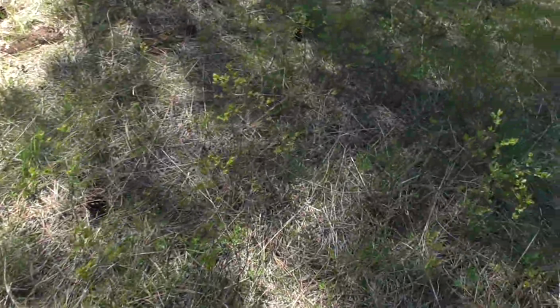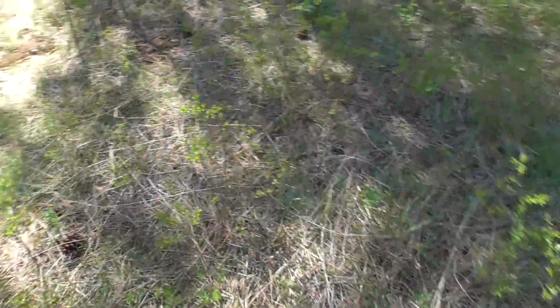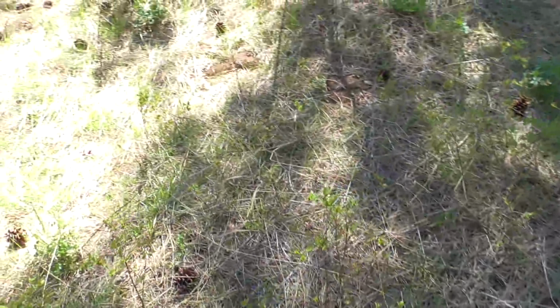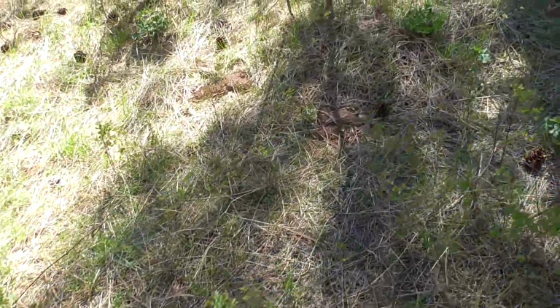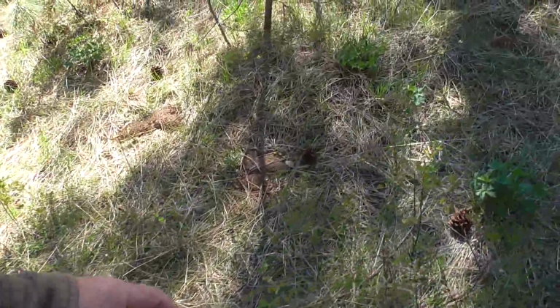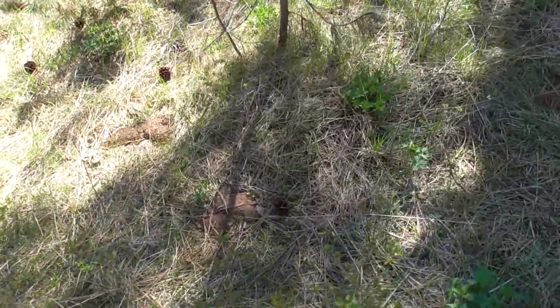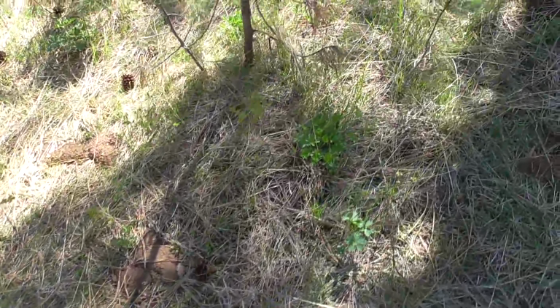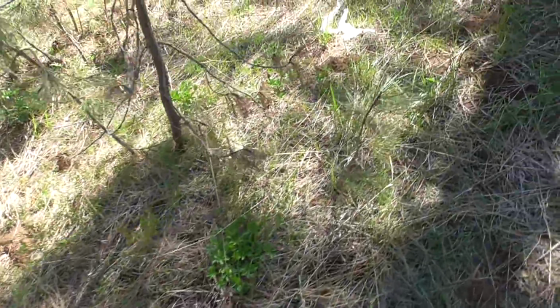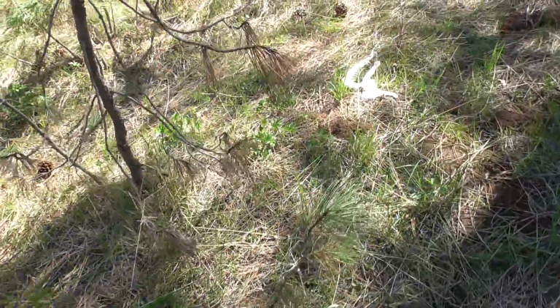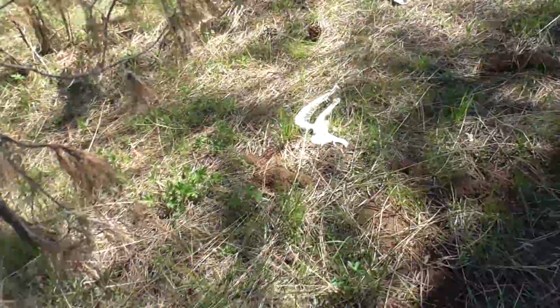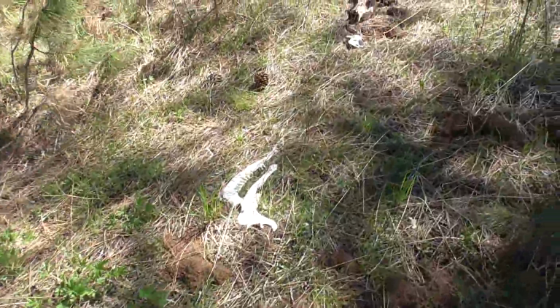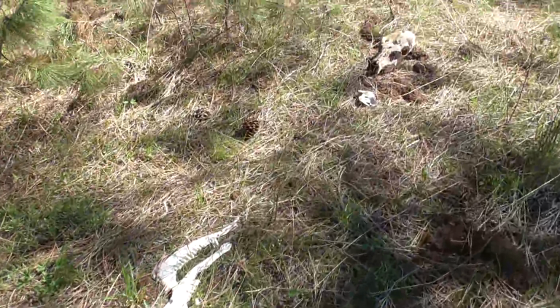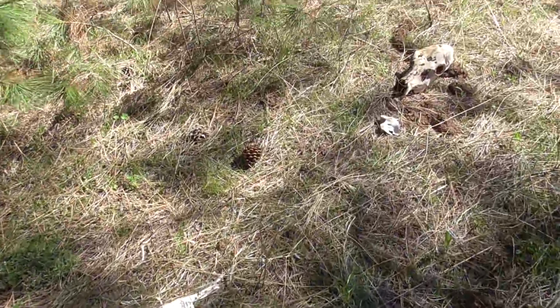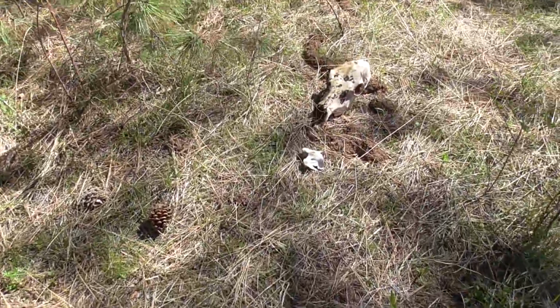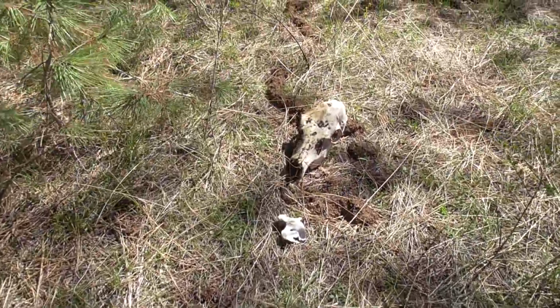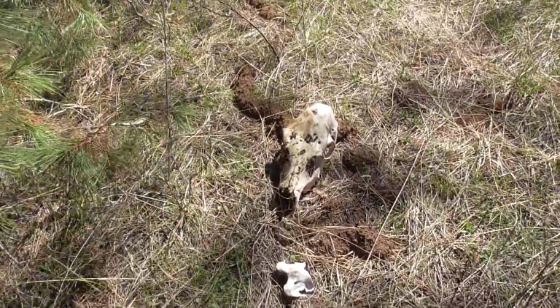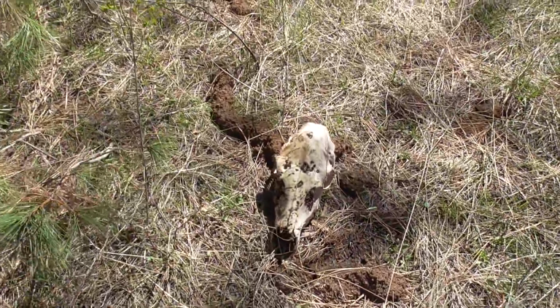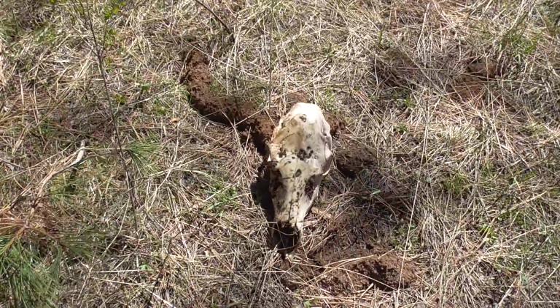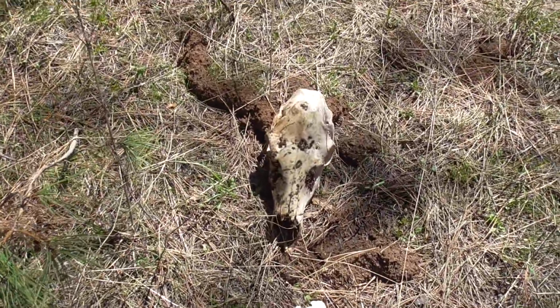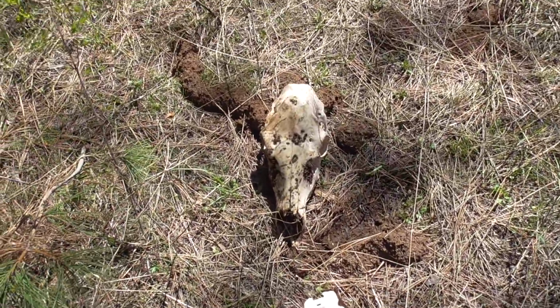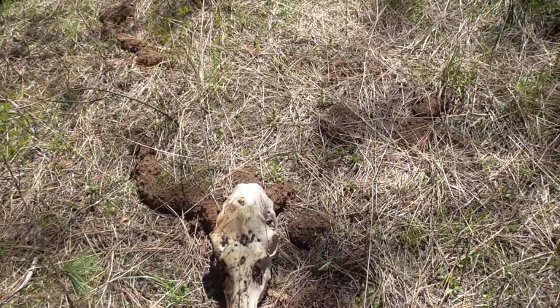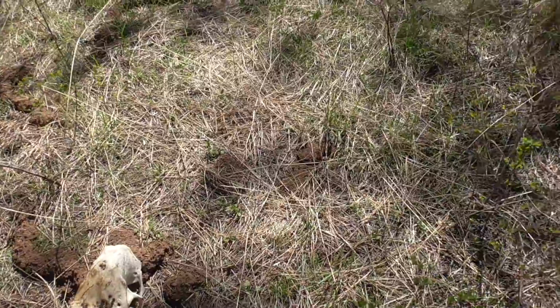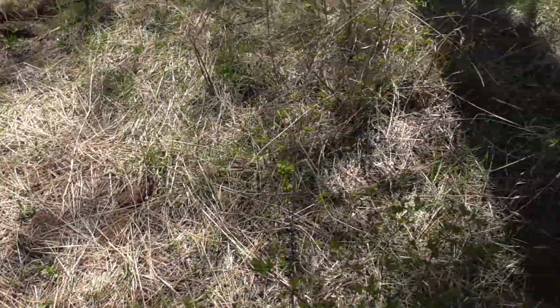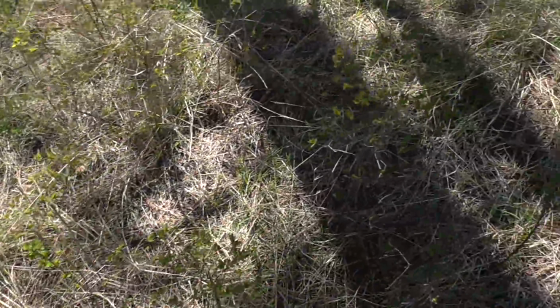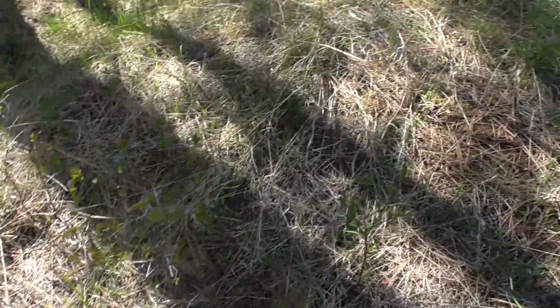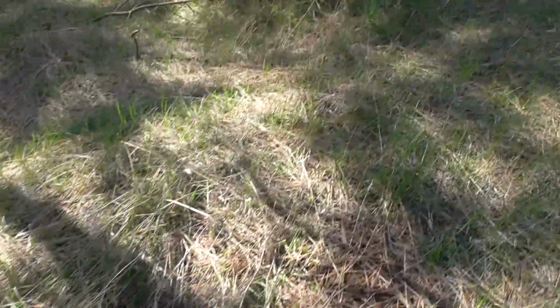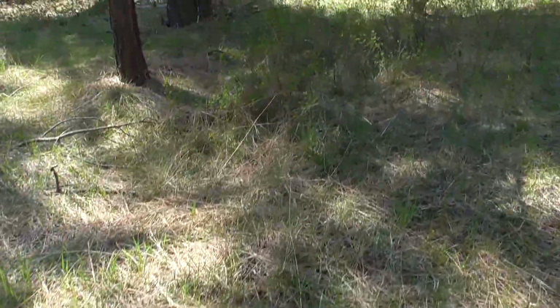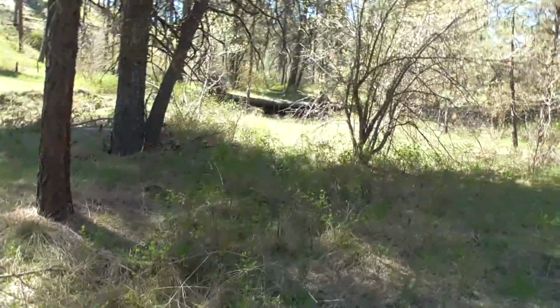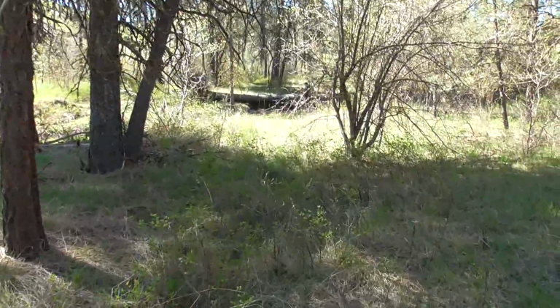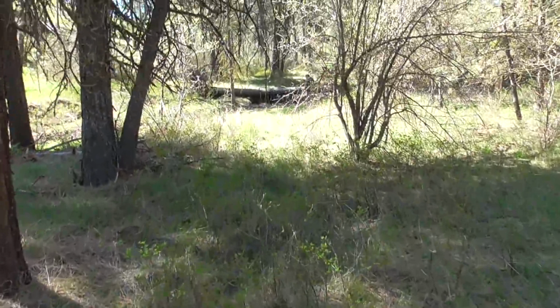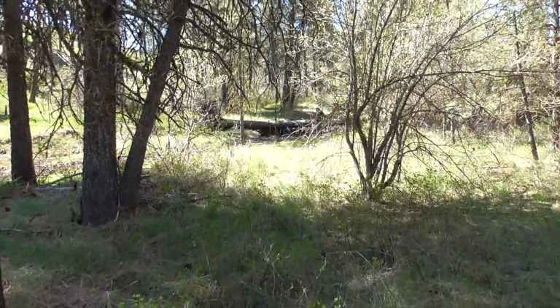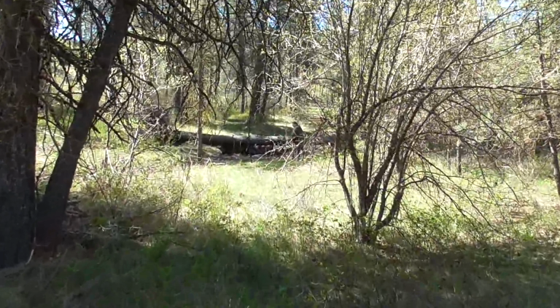Oh, look at this, man. You might even find yourself a skull — good cow skull there. There's Miss Kitty over there. She's doing some mushroom hunting.